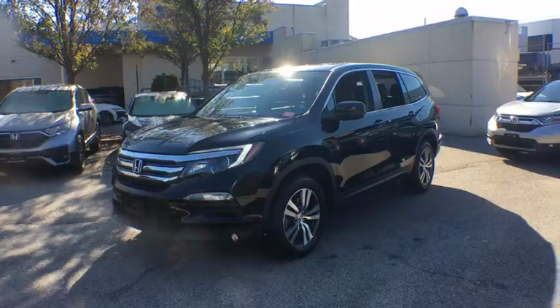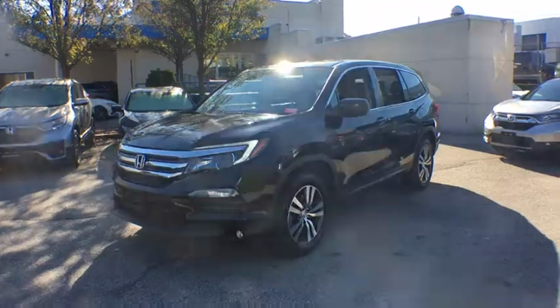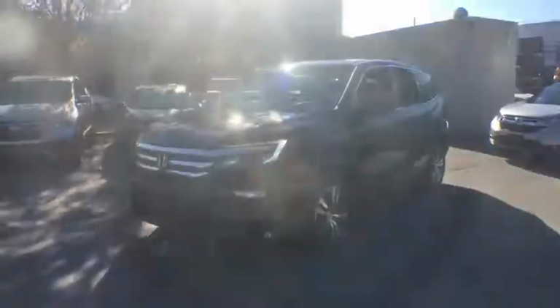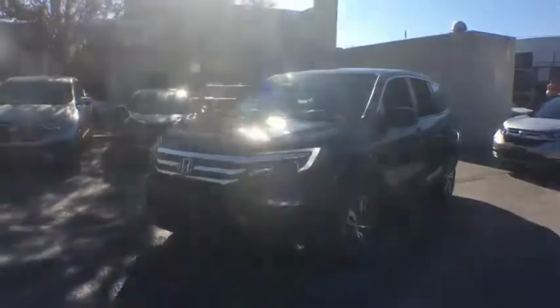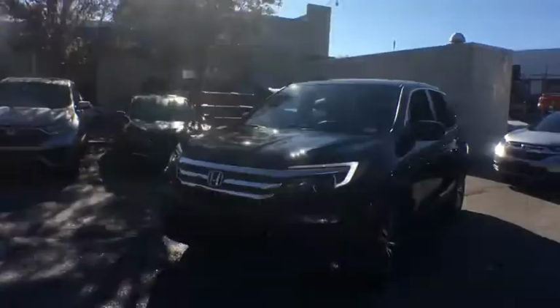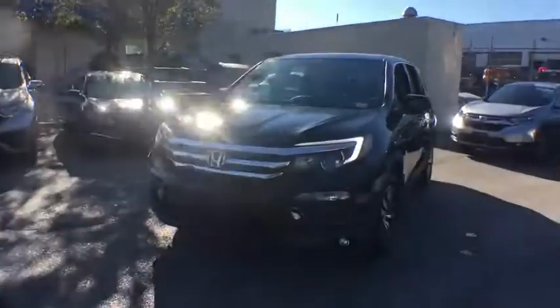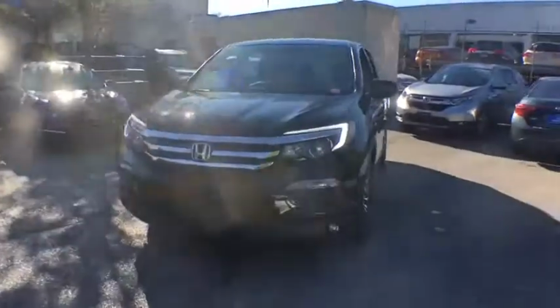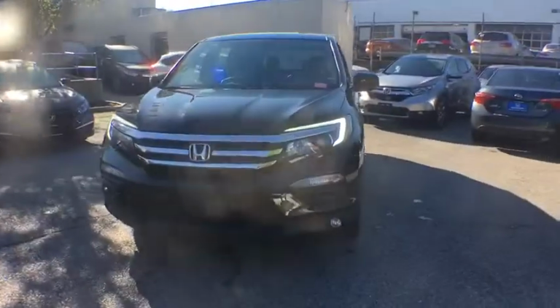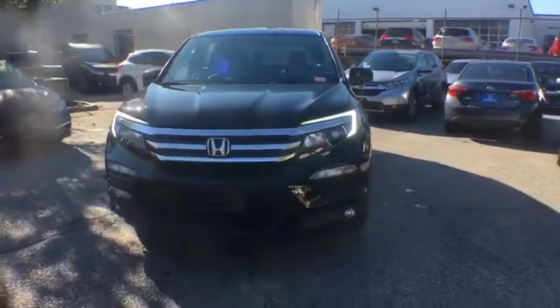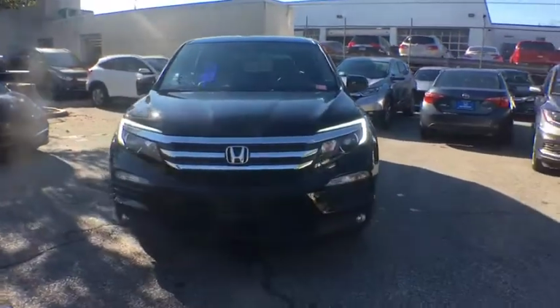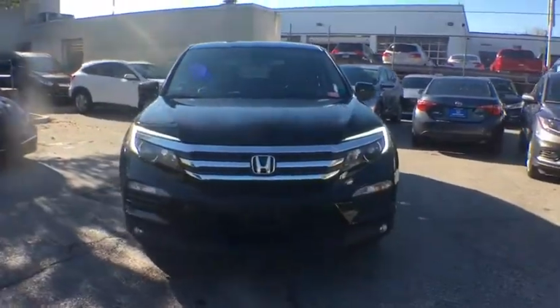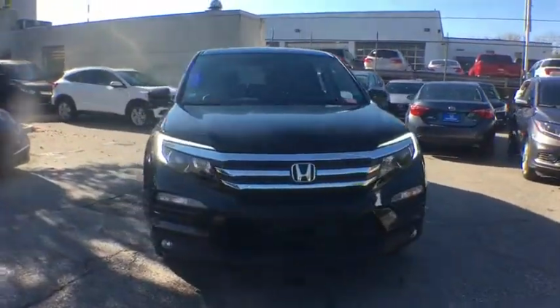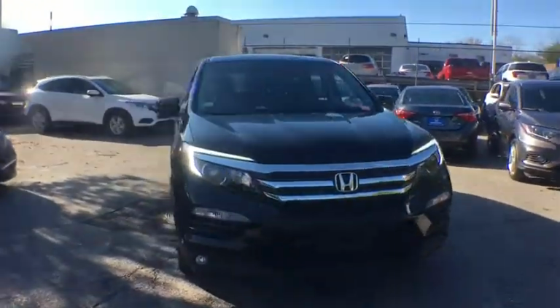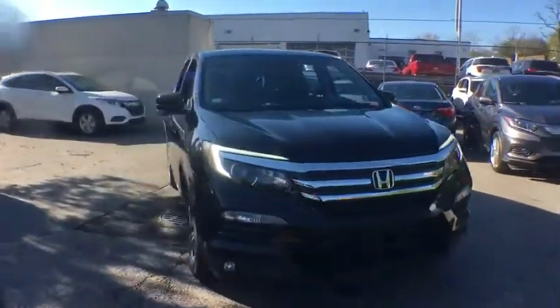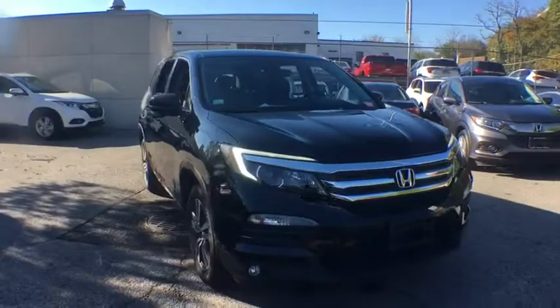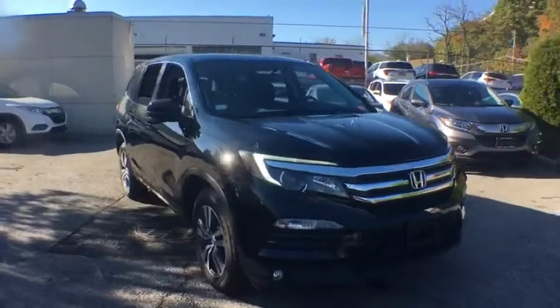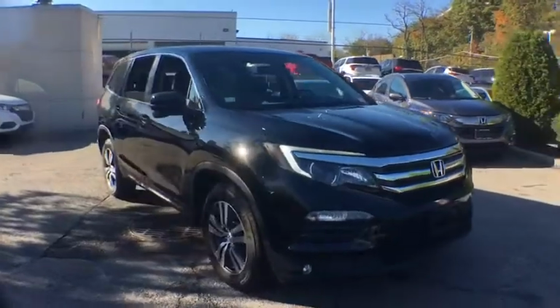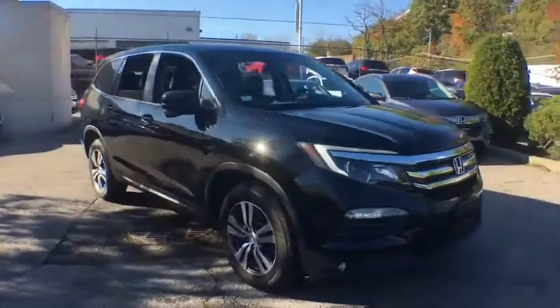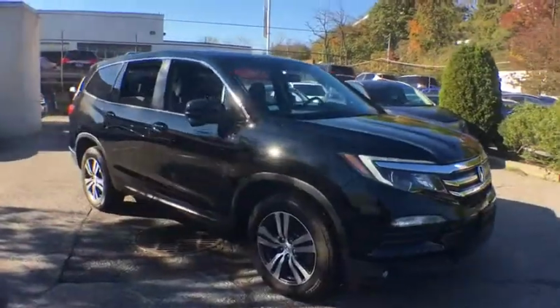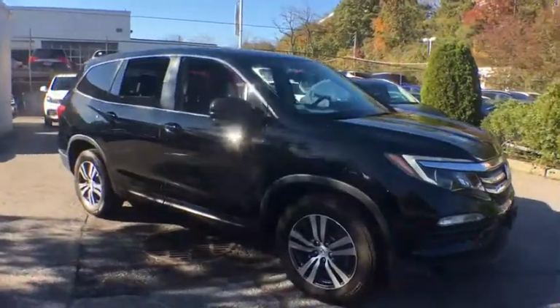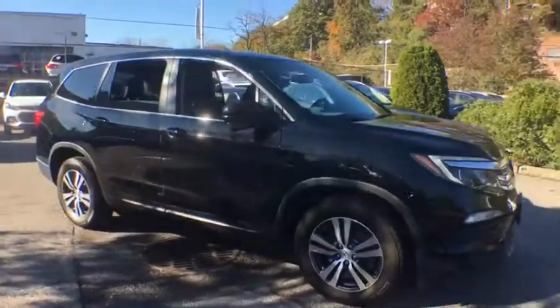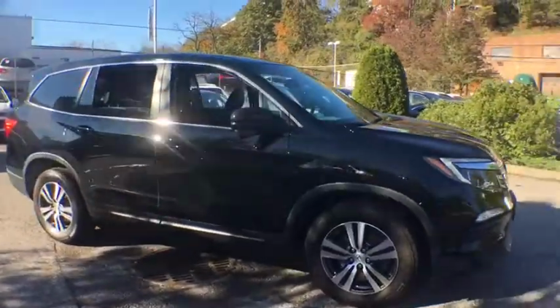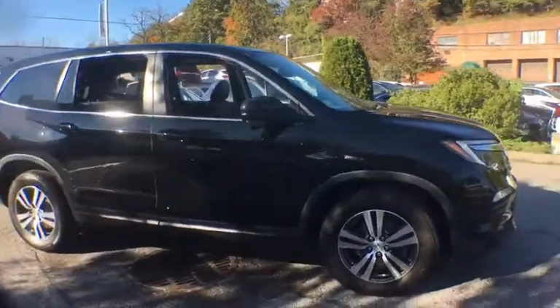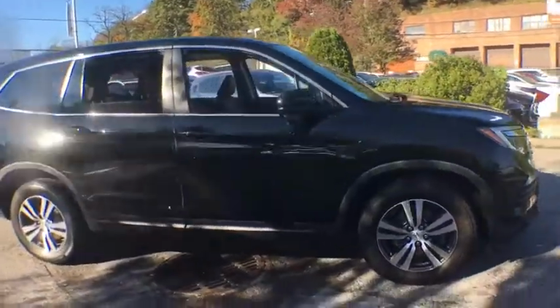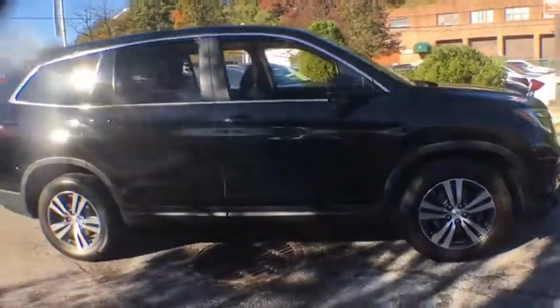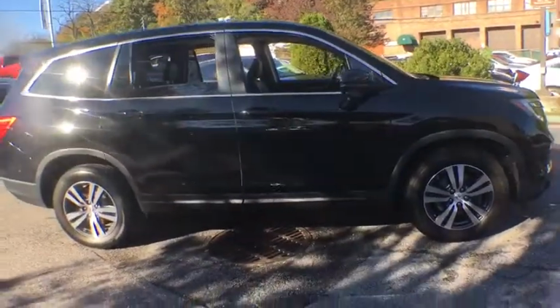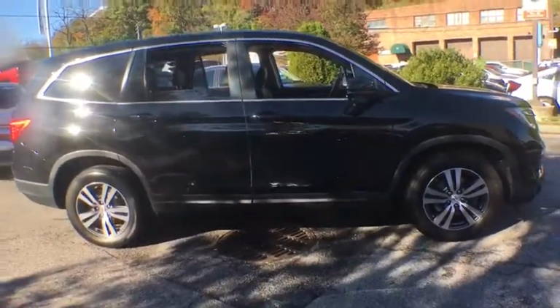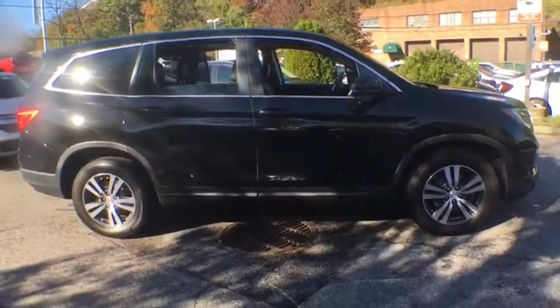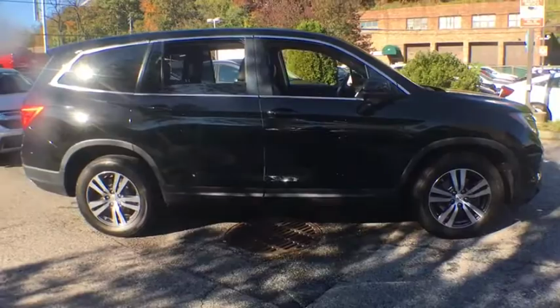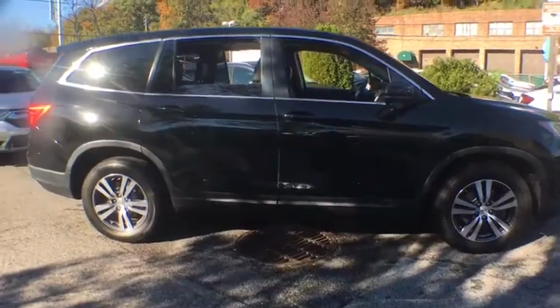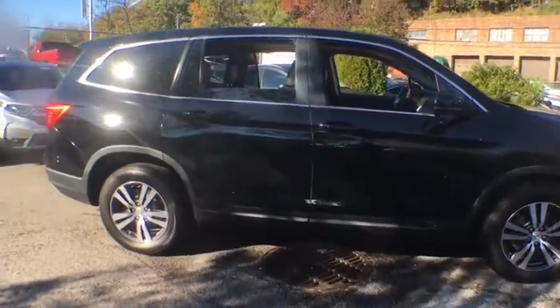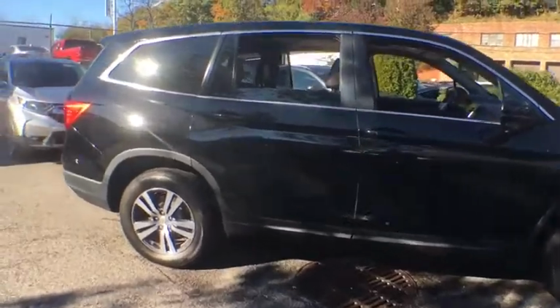You are going to love the 2018 Honda Pilot. Optimal utility. Indulgent interior. Powerful performer. You'll be ready for almost anything in the Honda Pilot.